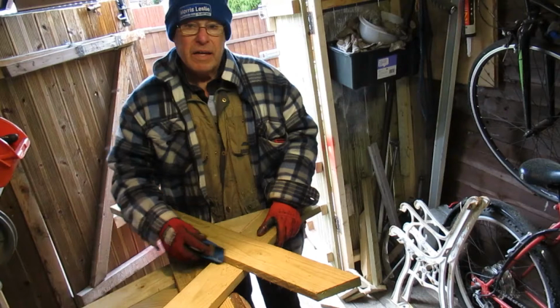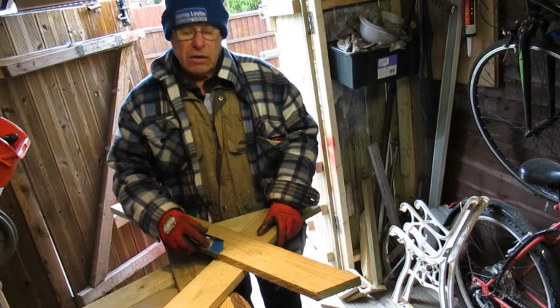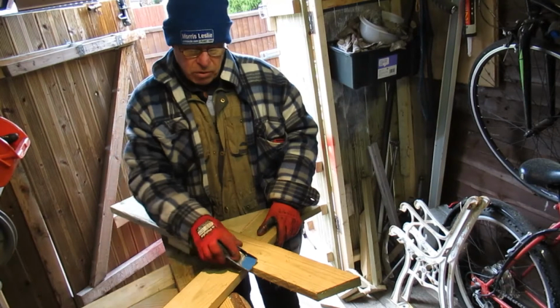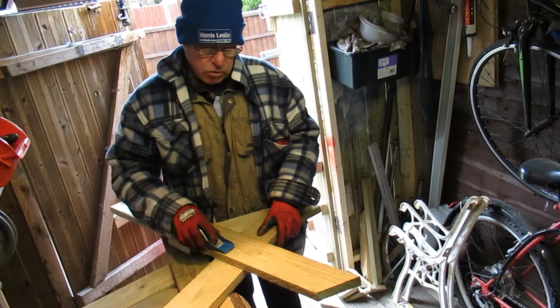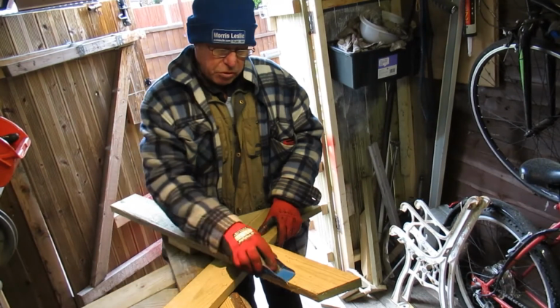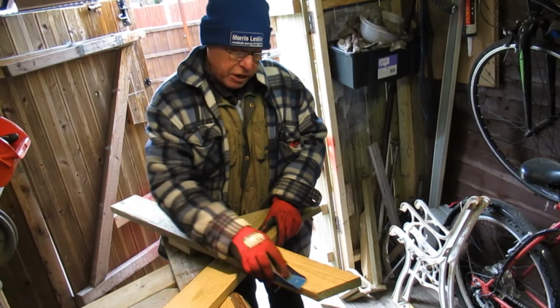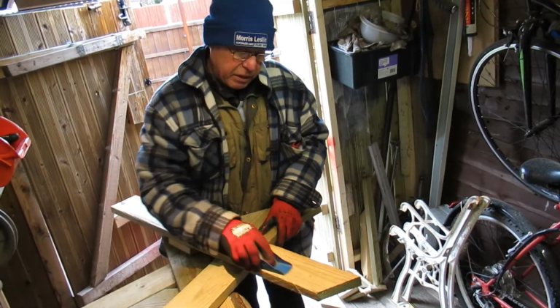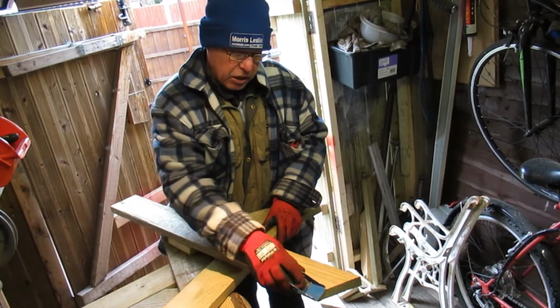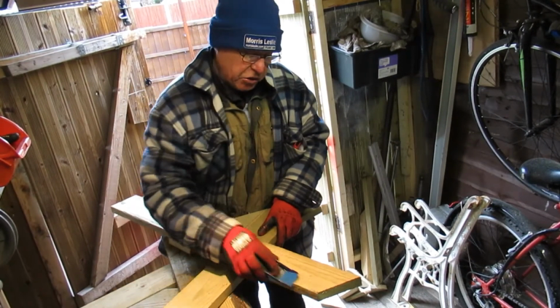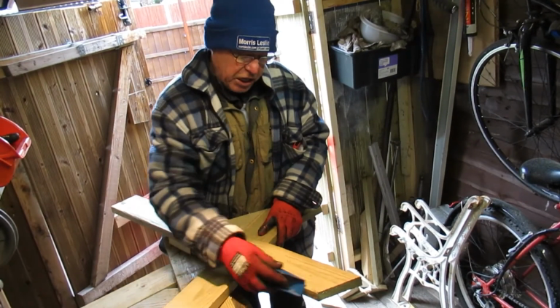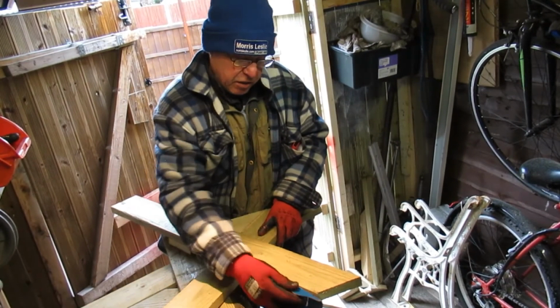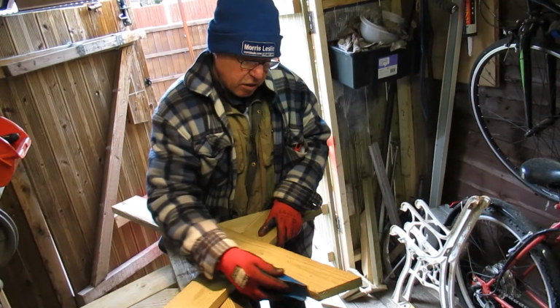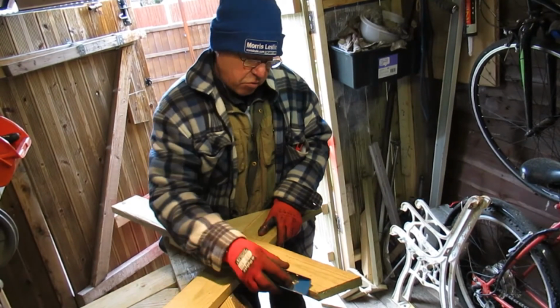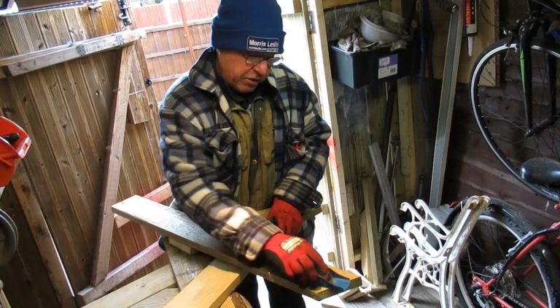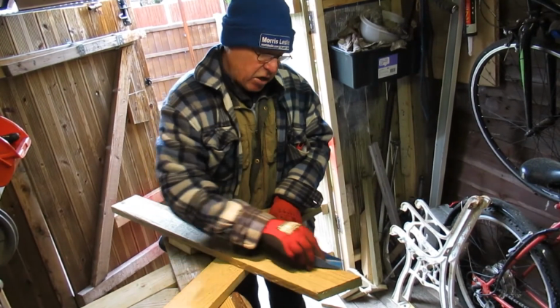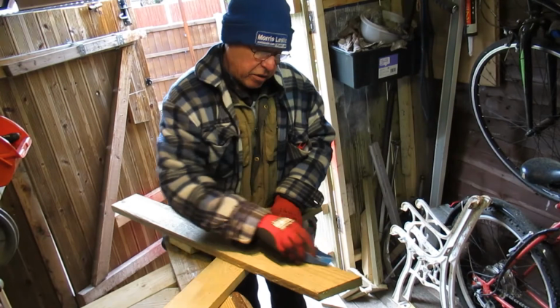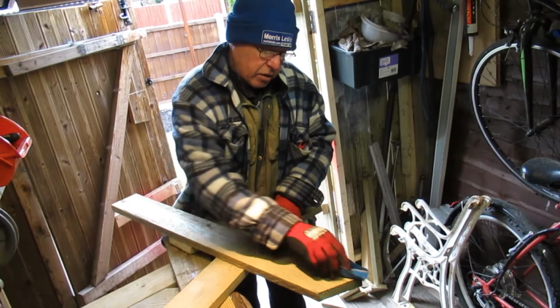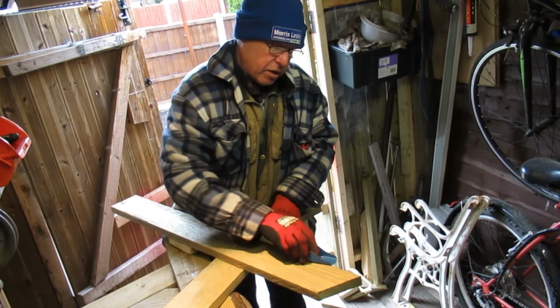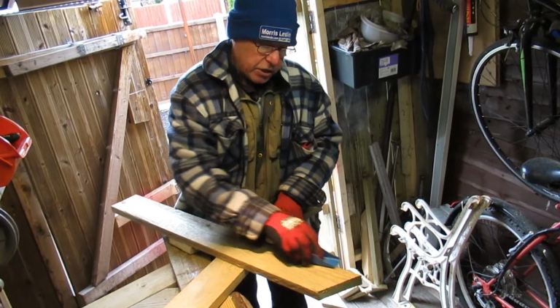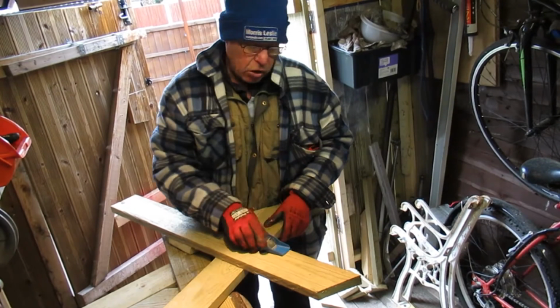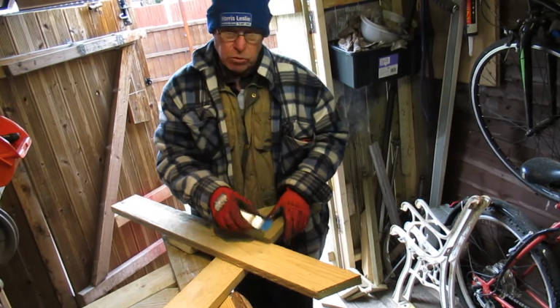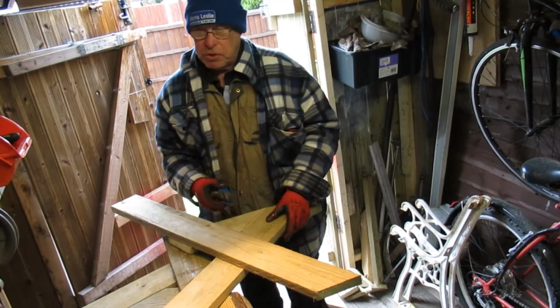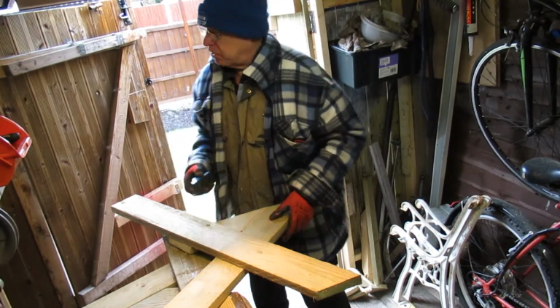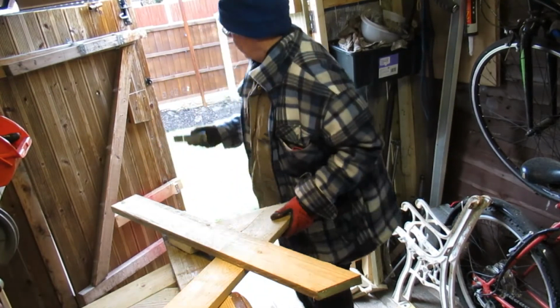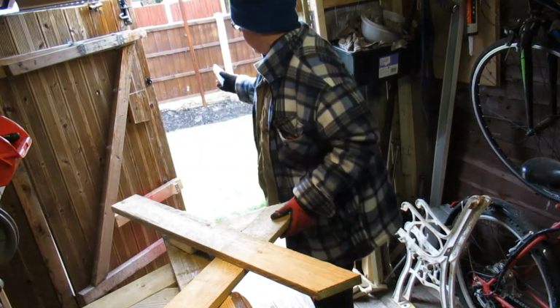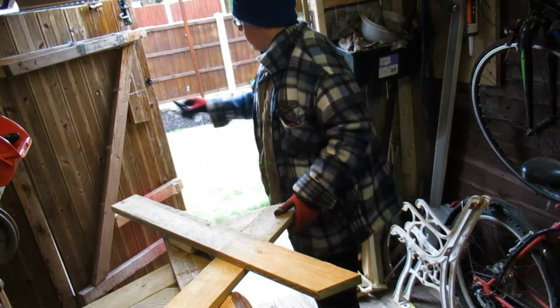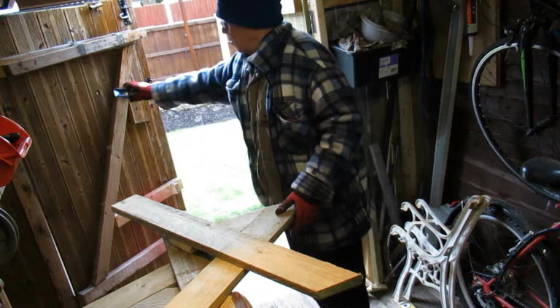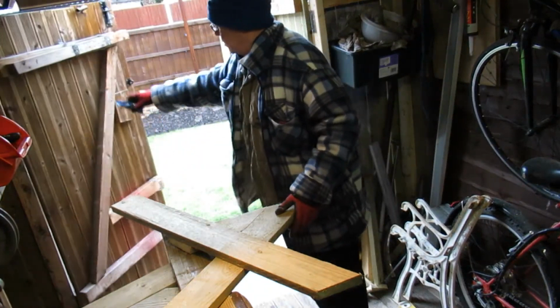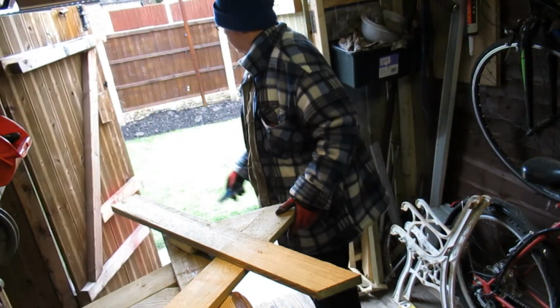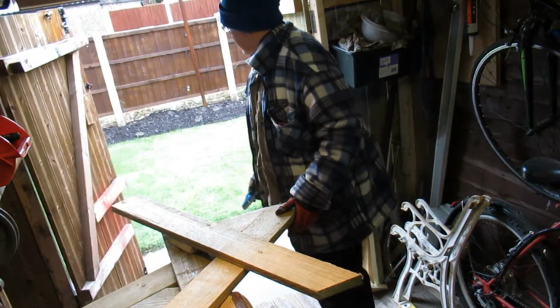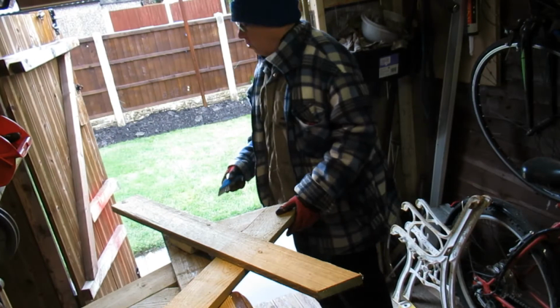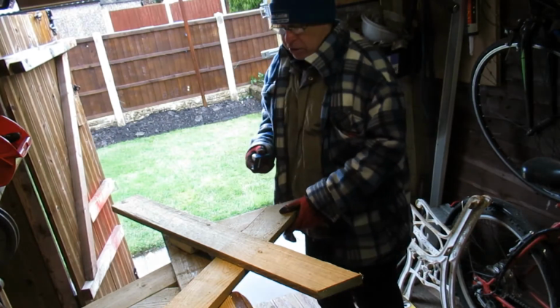Hello everybody, welcome to the Brew Cabin and today we're working in the garden. It's almost summer, you wouldn't believe it with the rain that's coming down — it's pouring down.